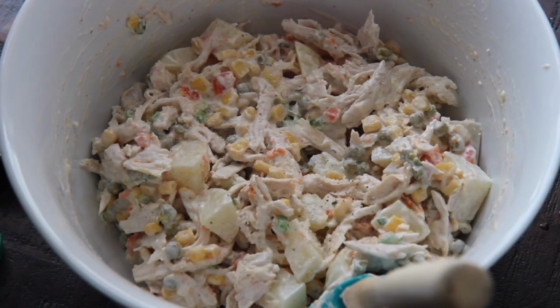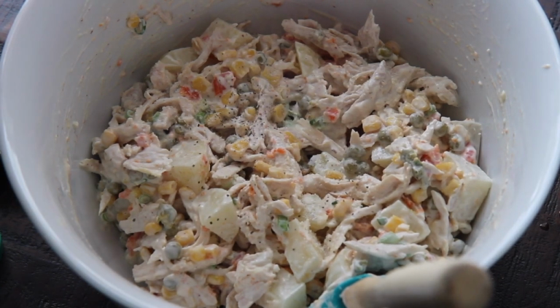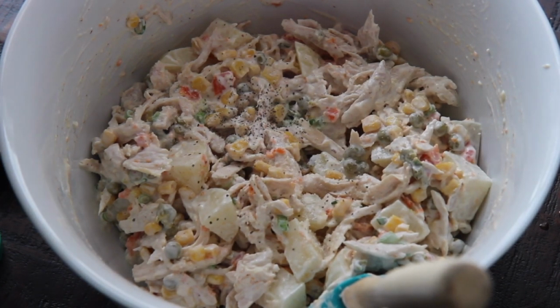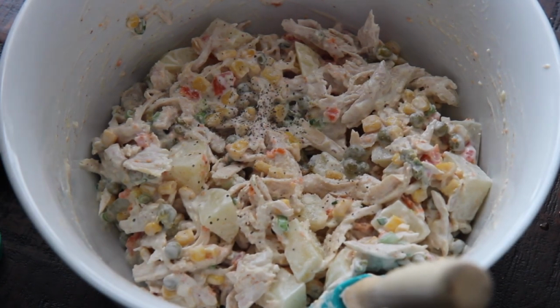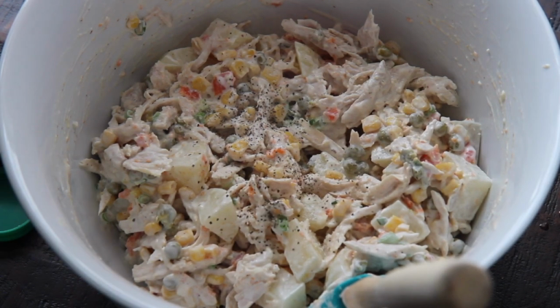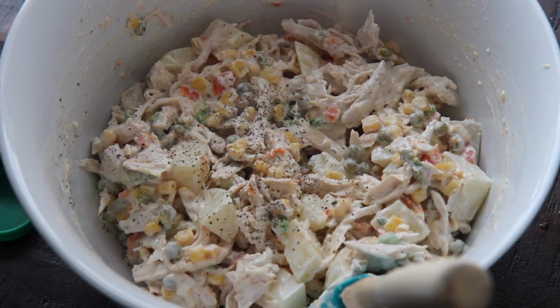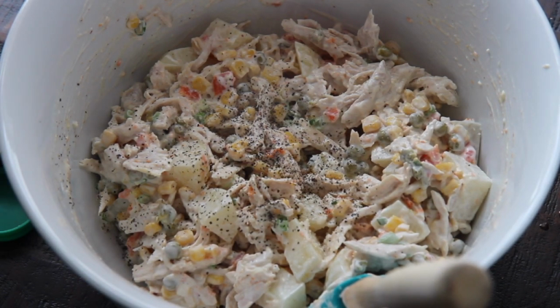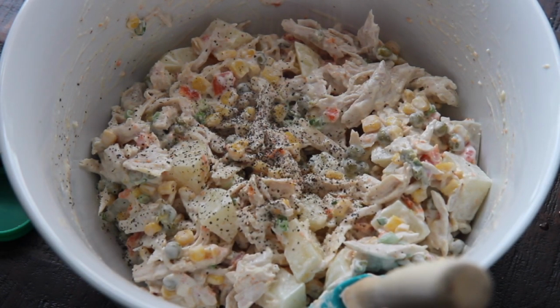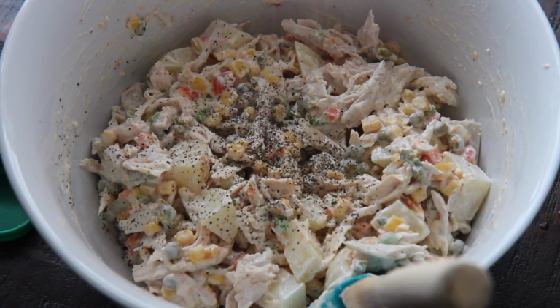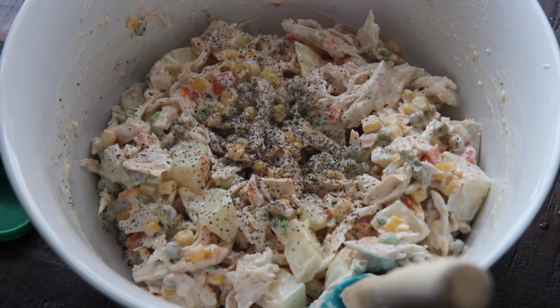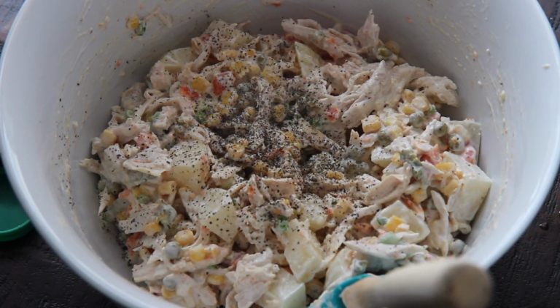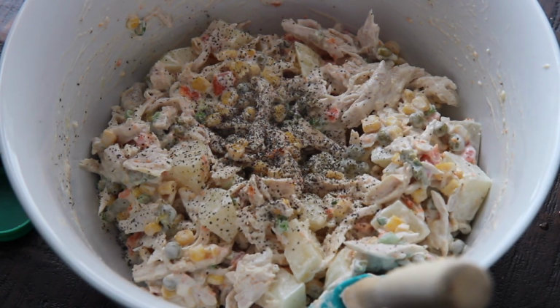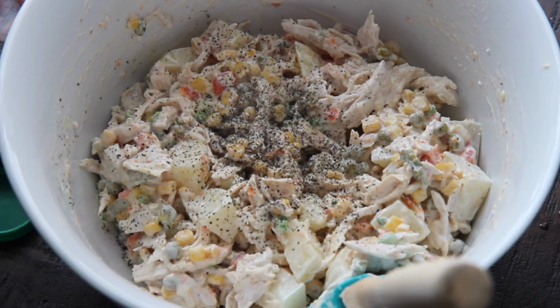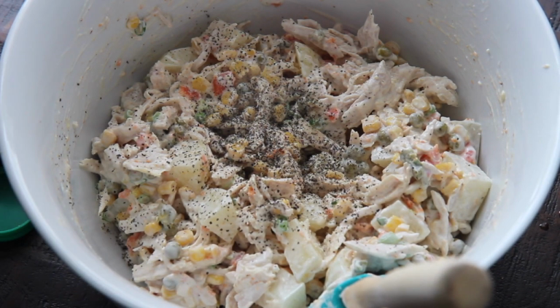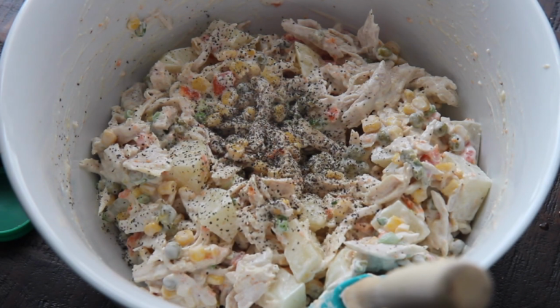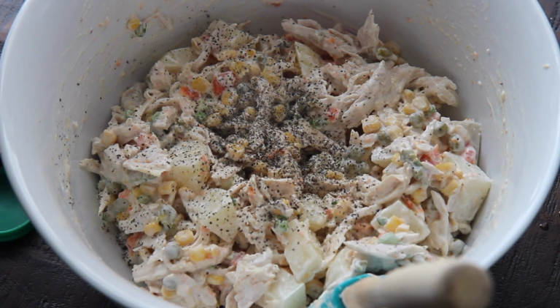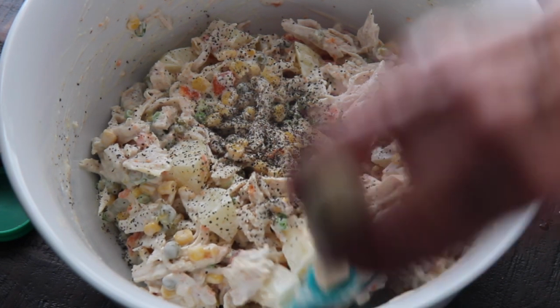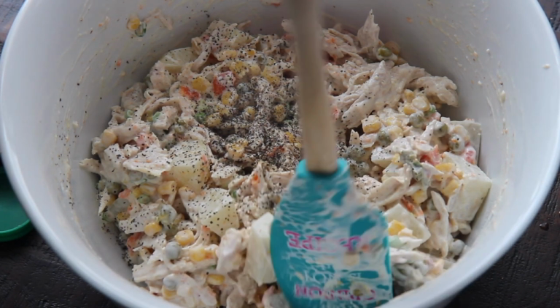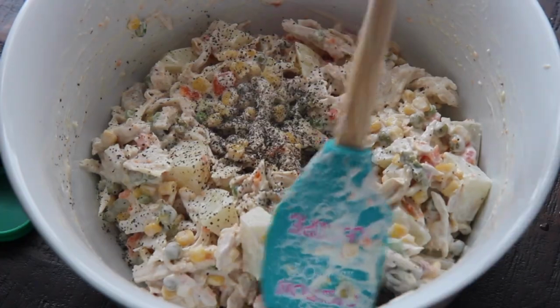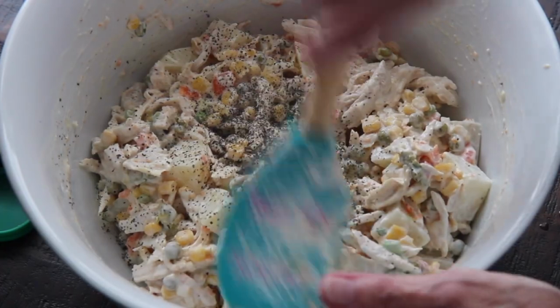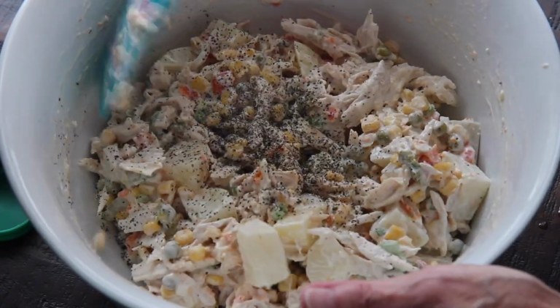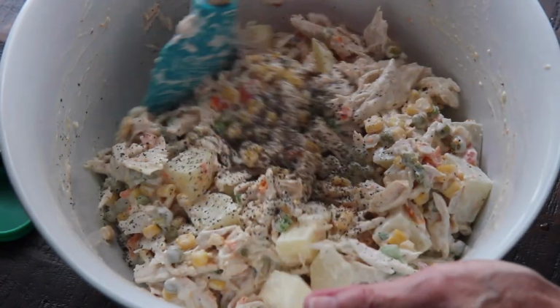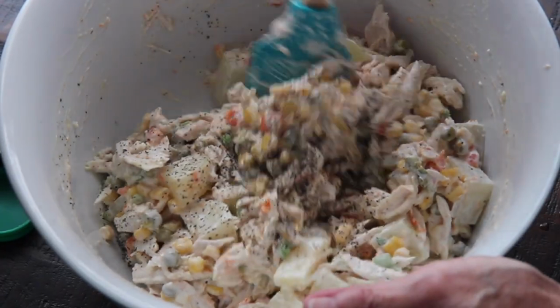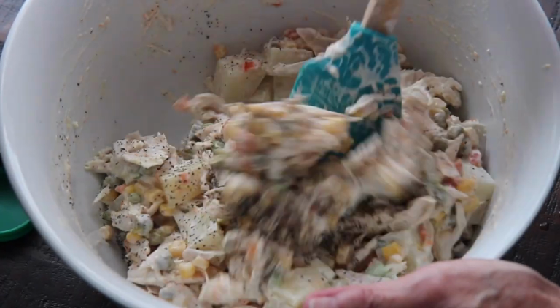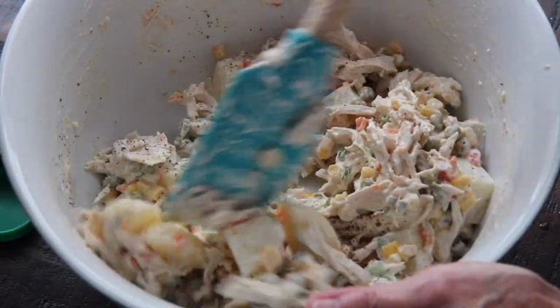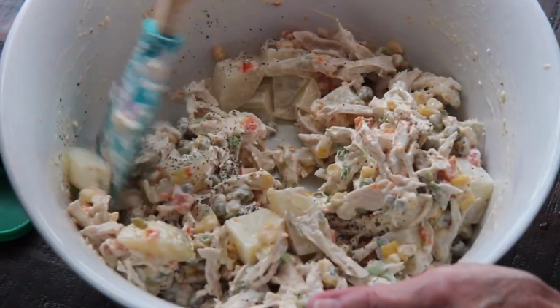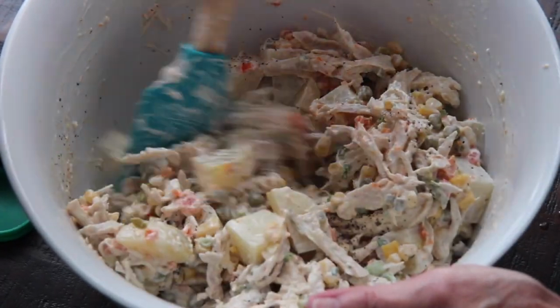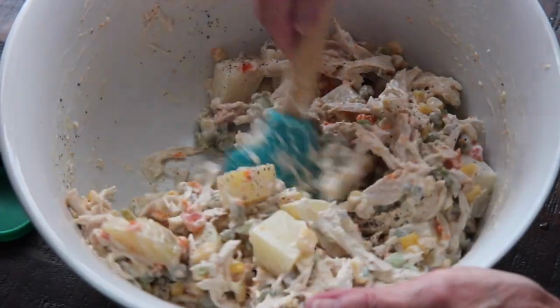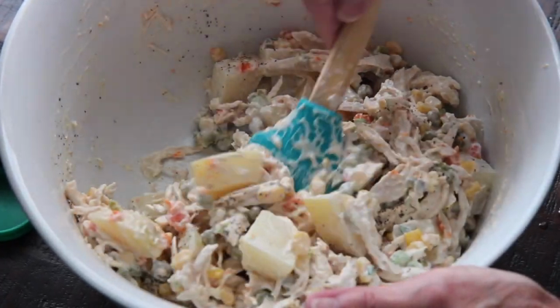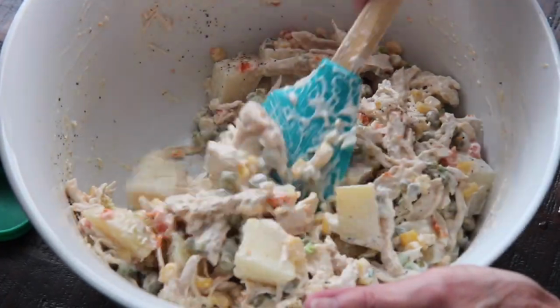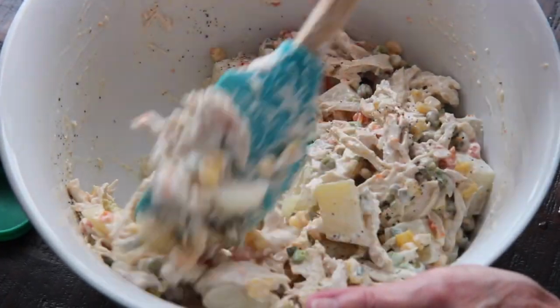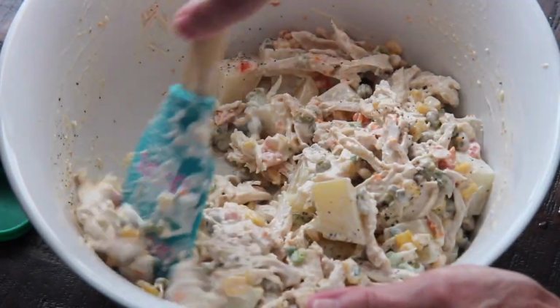Season generously with salt and pepper and give it a good mix. Add some fresh lime juice if you want — you can add hot sauce too.